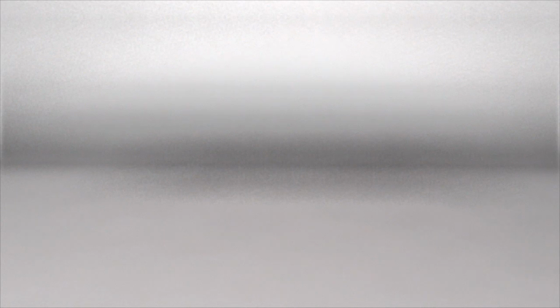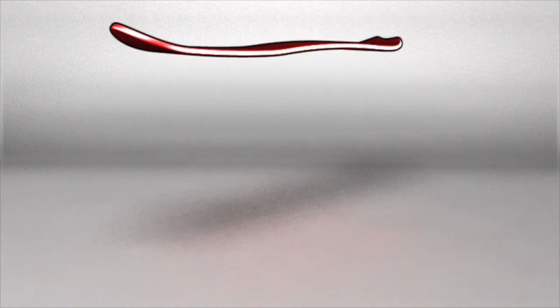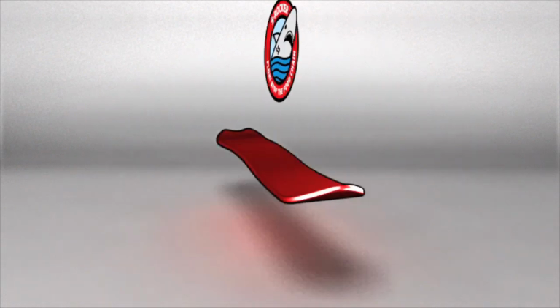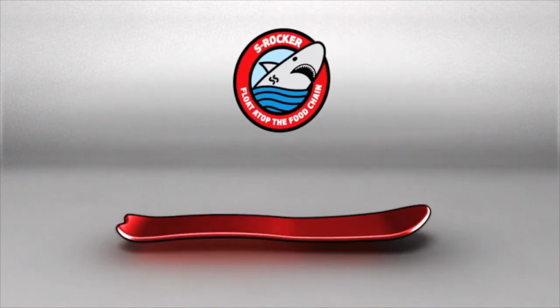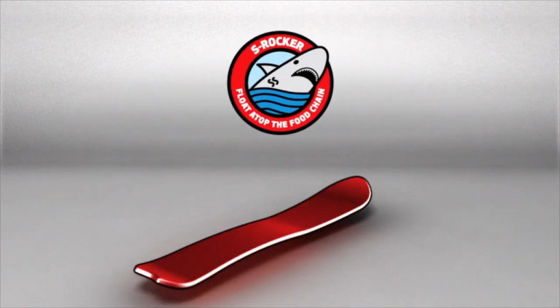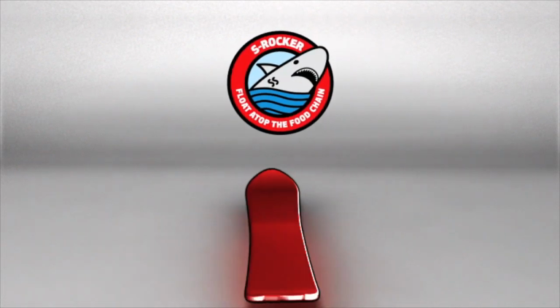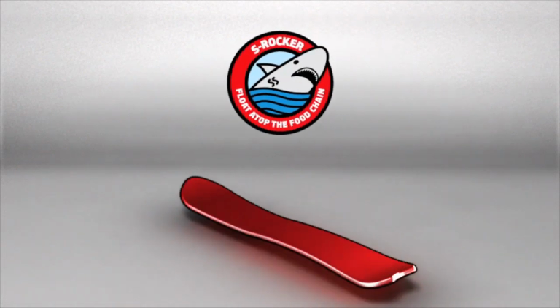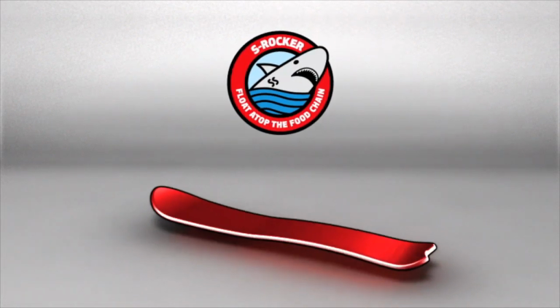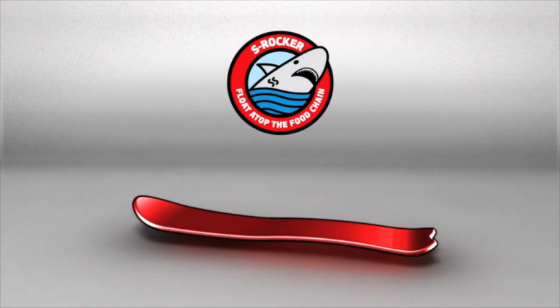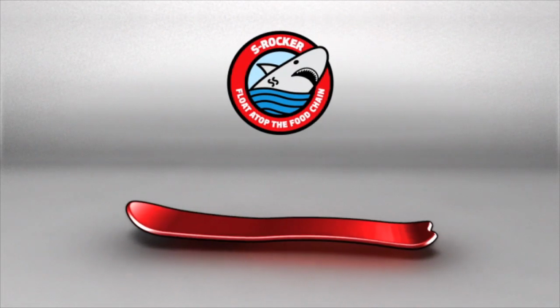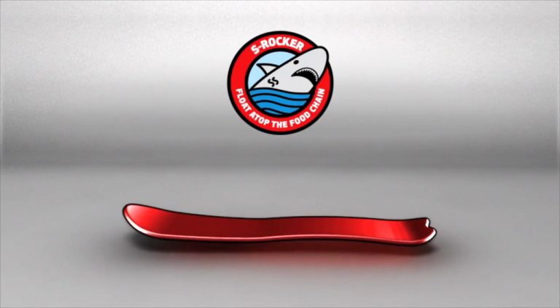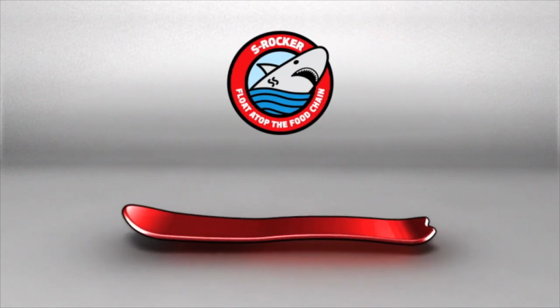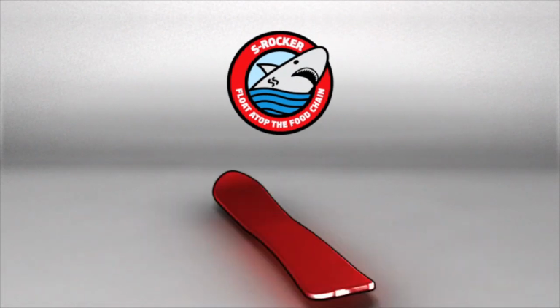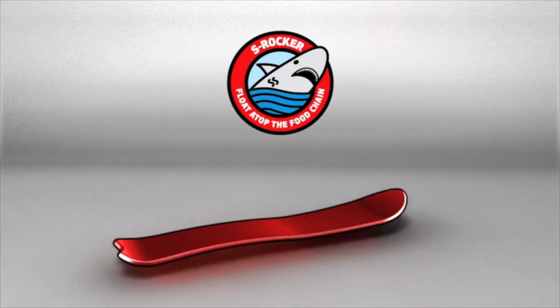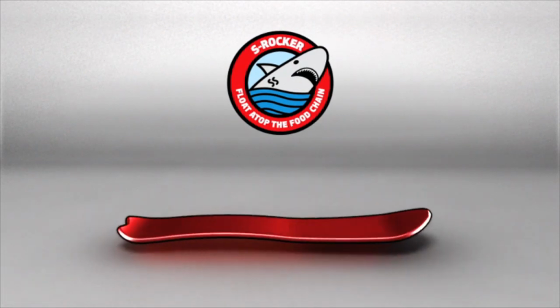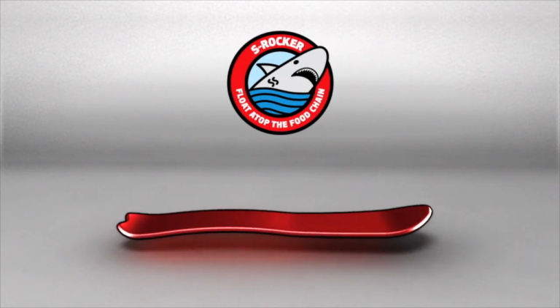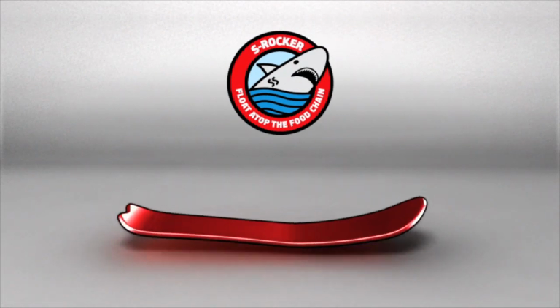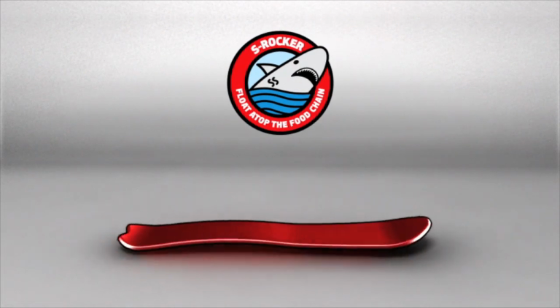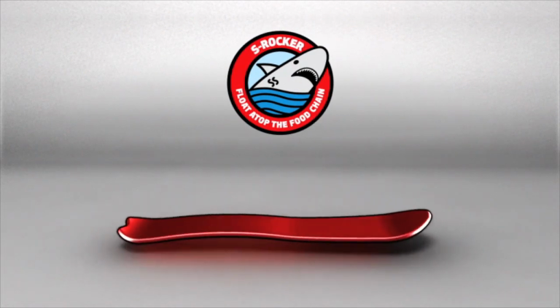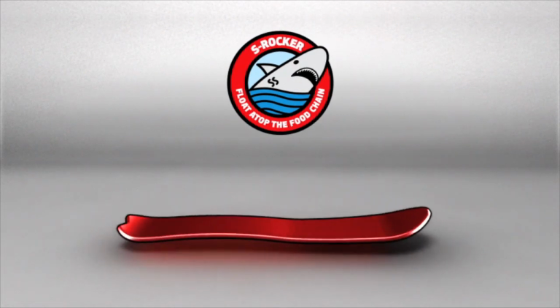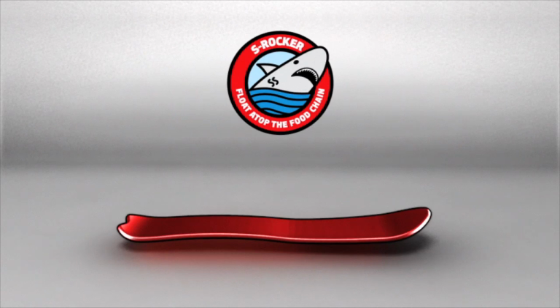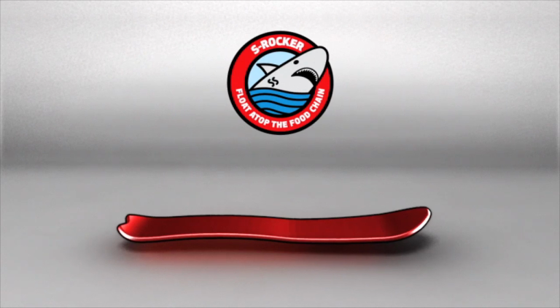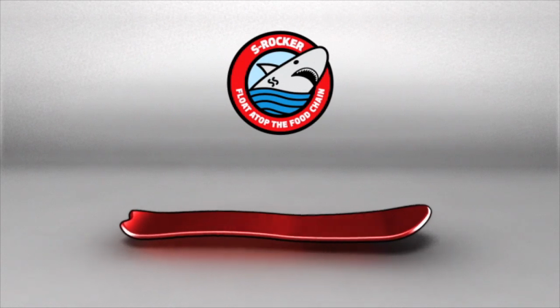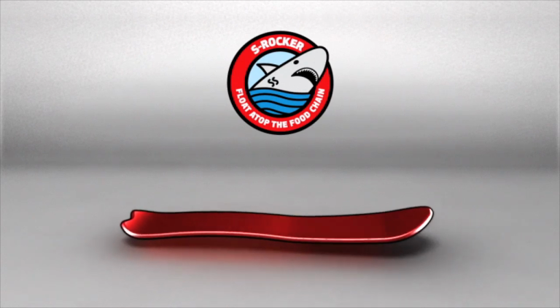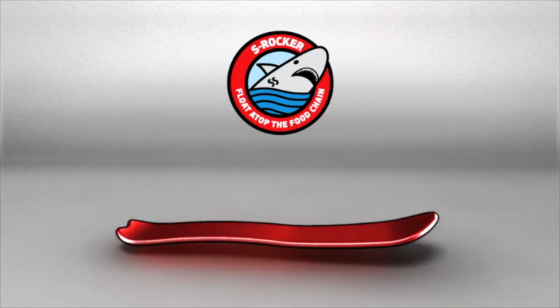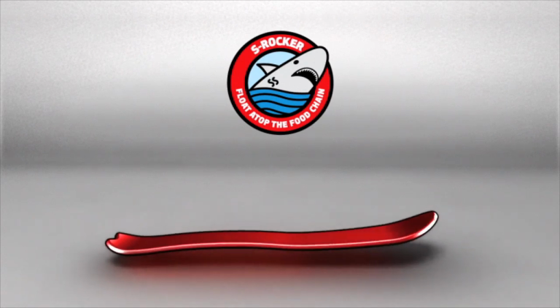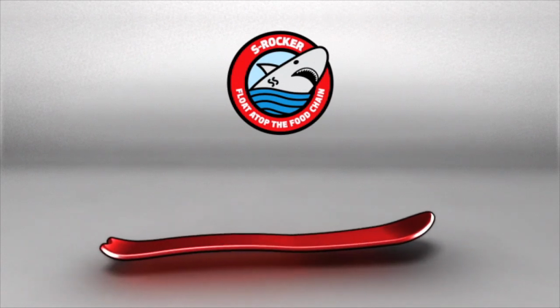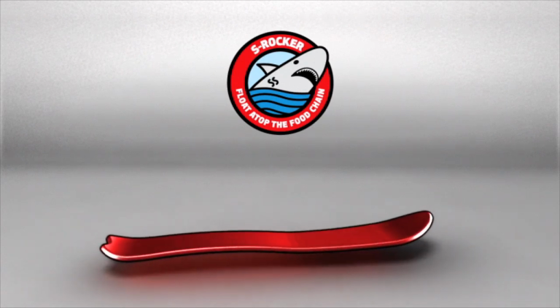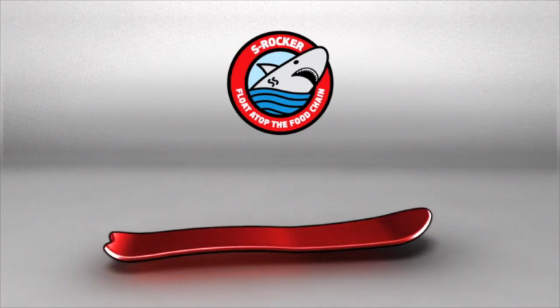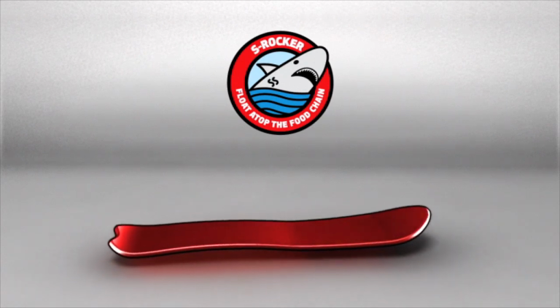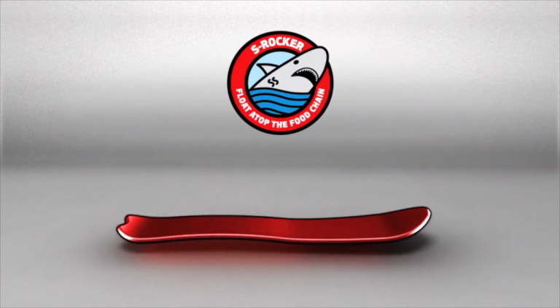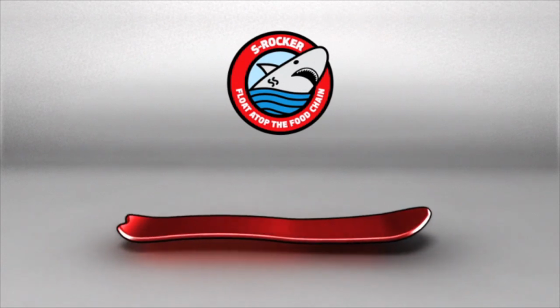S-Rocker offers a spring-loaded blend of camber and rocker that's freeride focused for maximum speed and float.